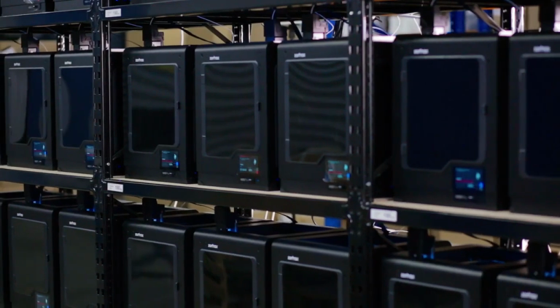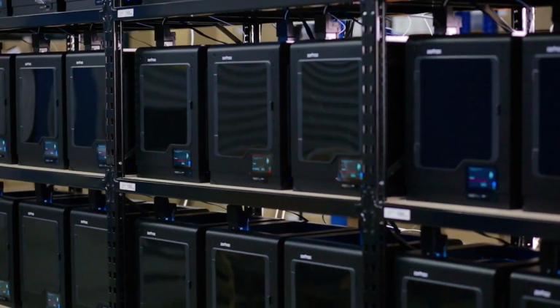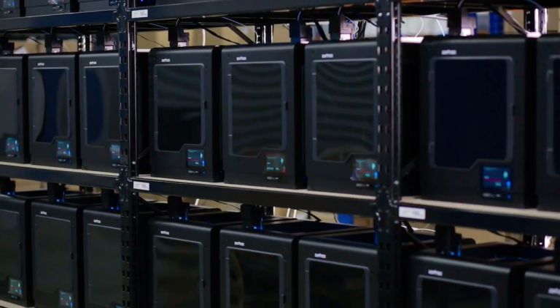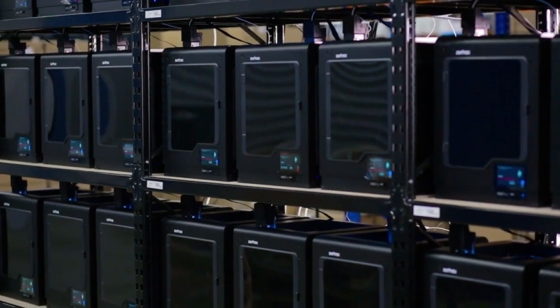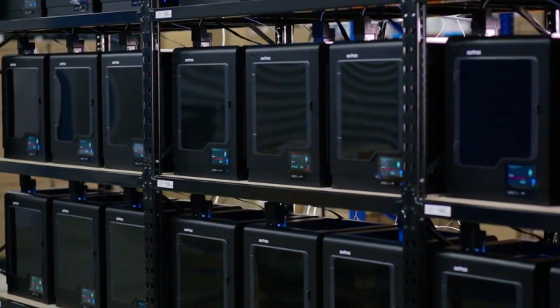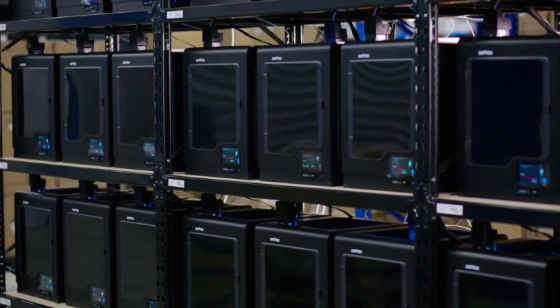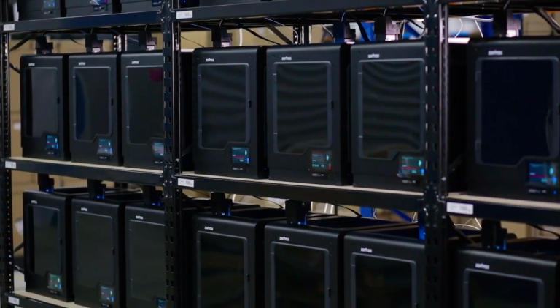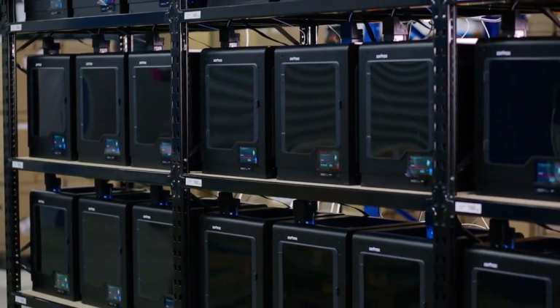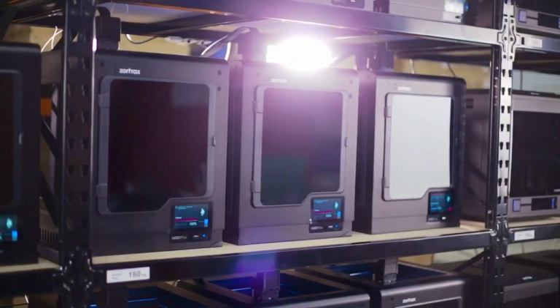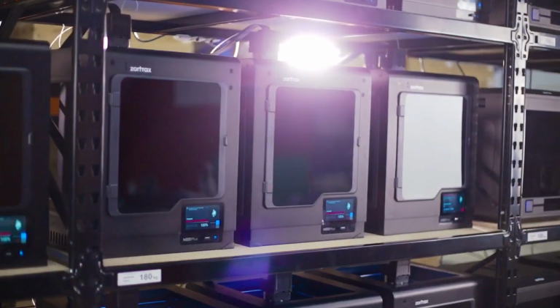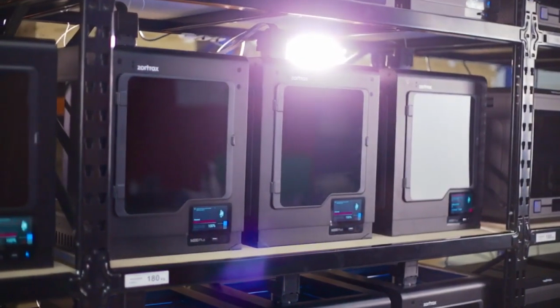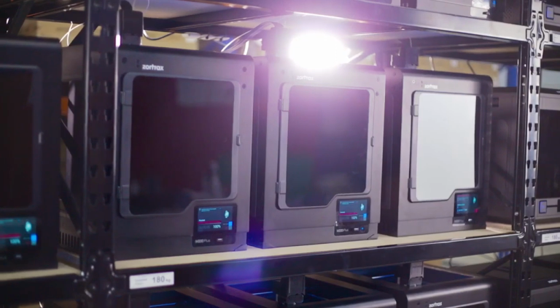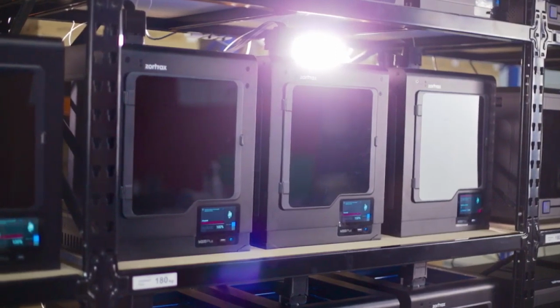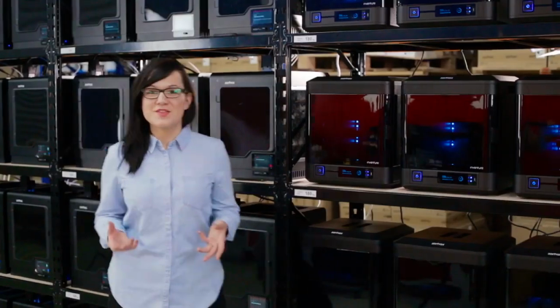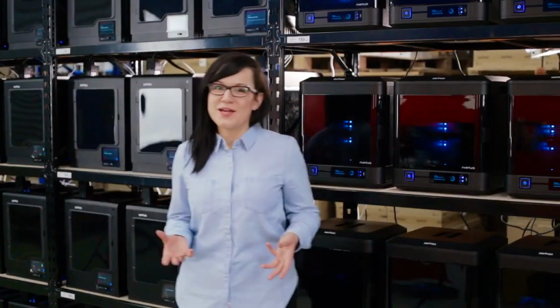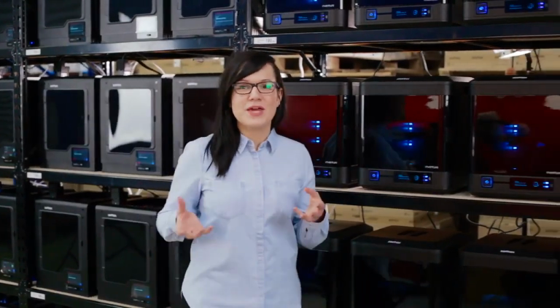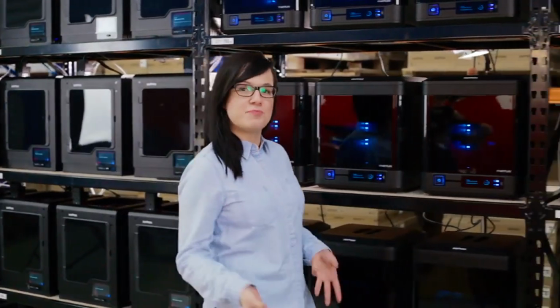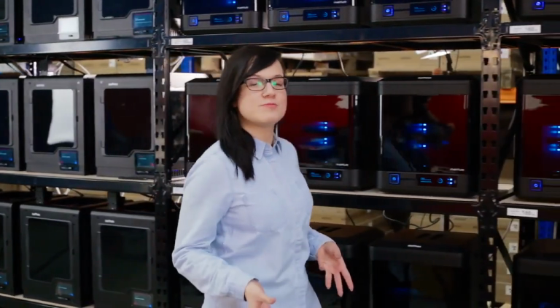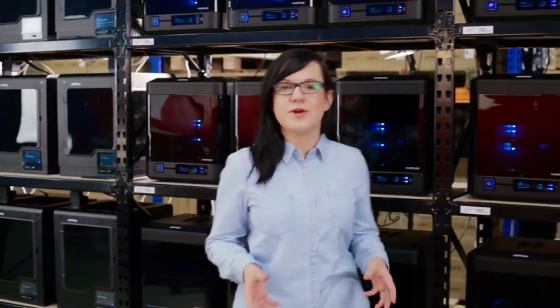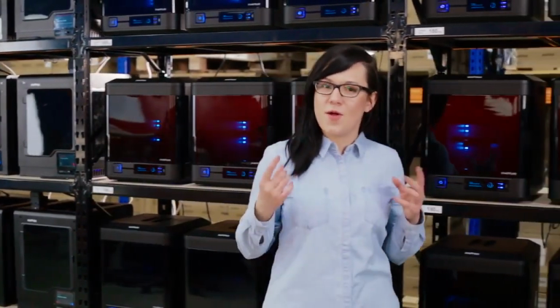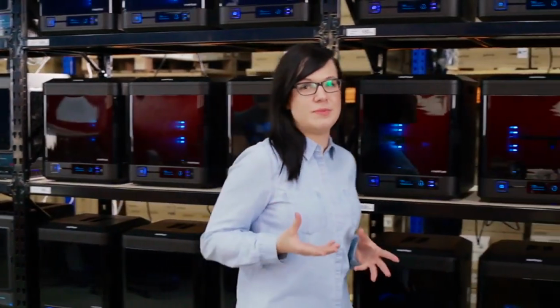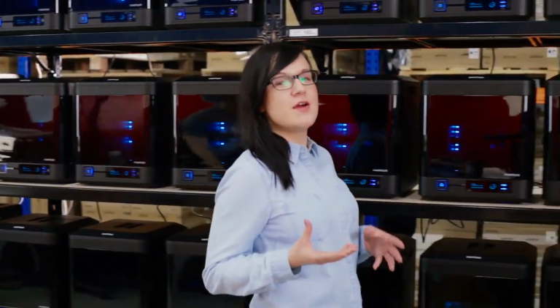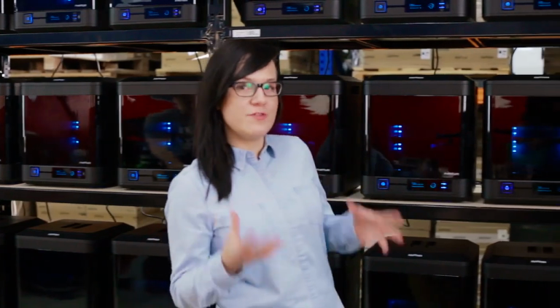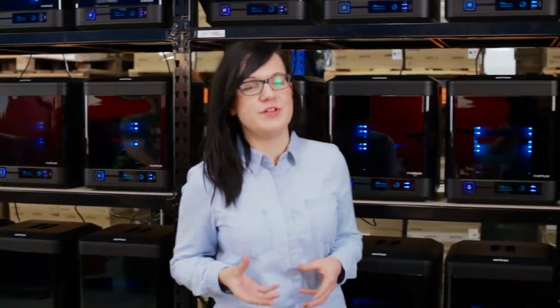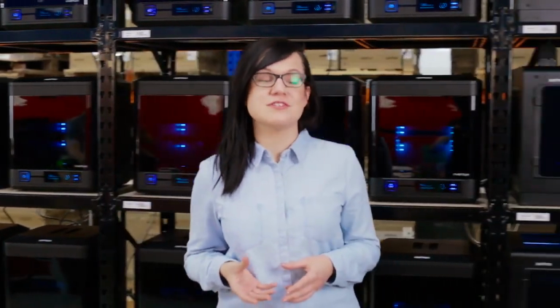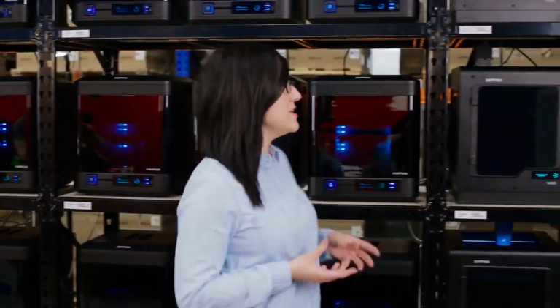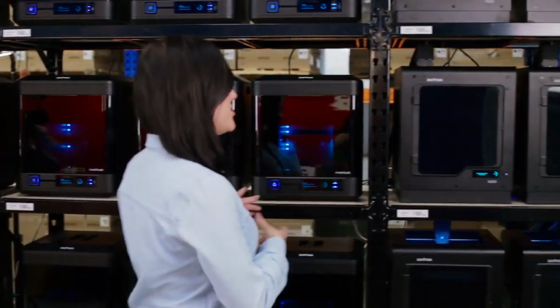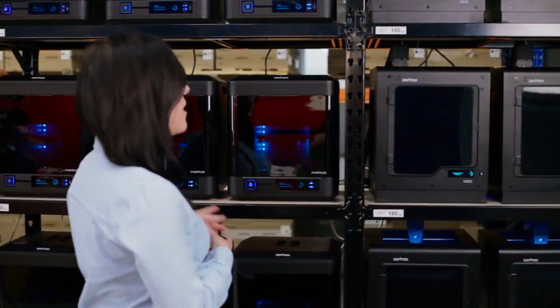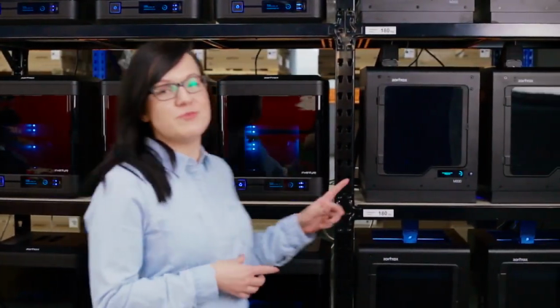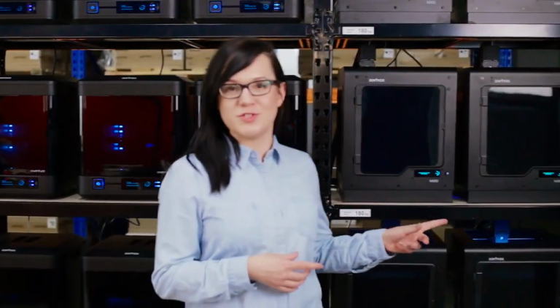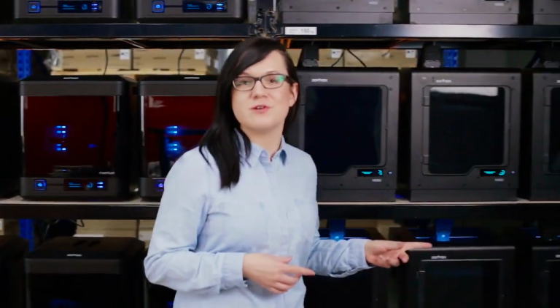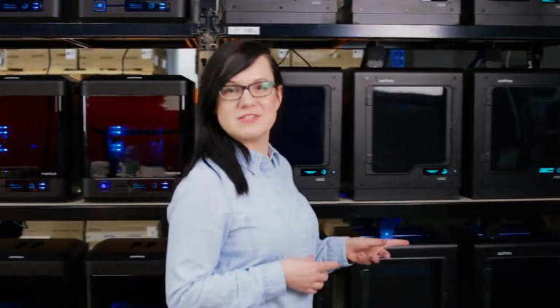We run endurance tests, we make sample prints for our customers, and we produce models which we exhibit at expos or 3D conventions. That's why we have print rooms set around the full company with different printers such as the Inventor or the M200, which are also present here.